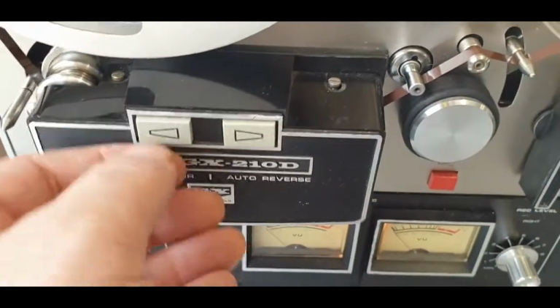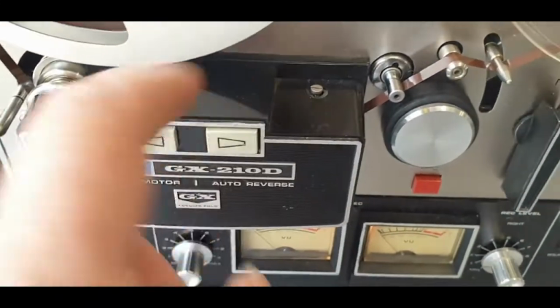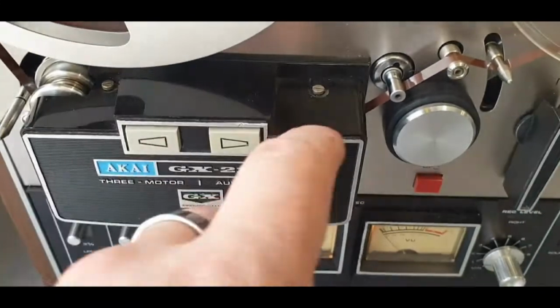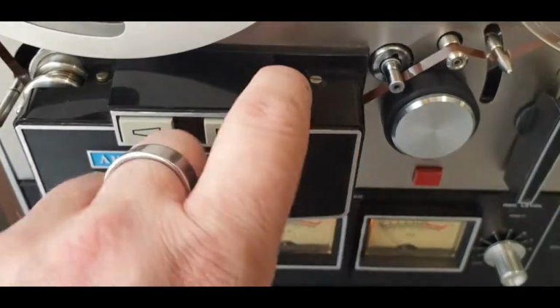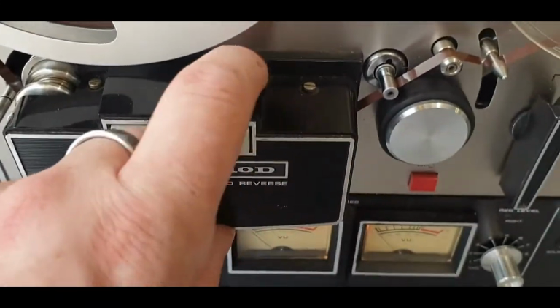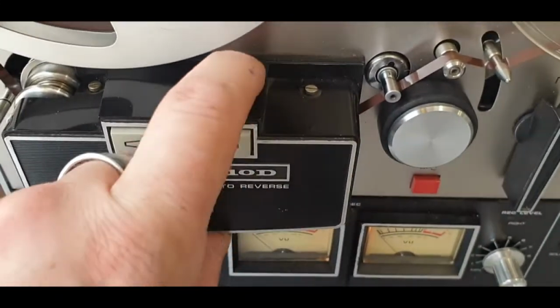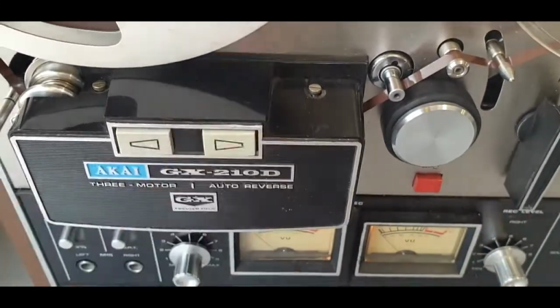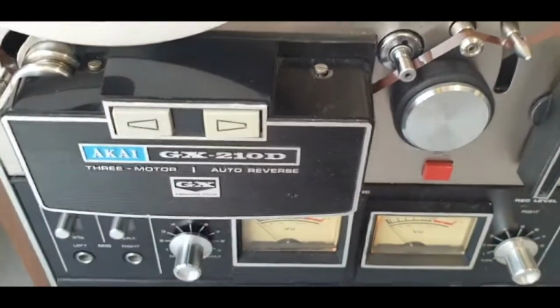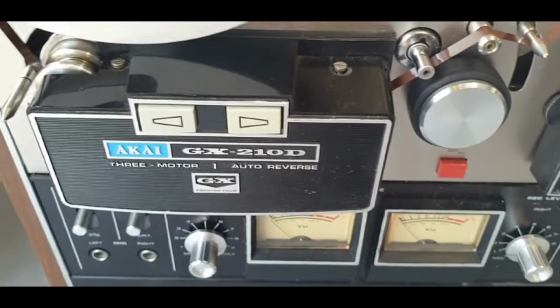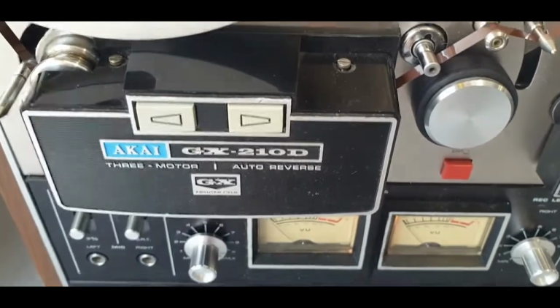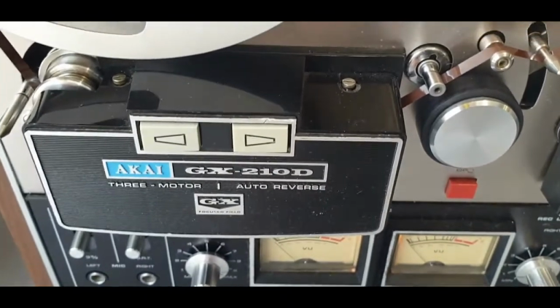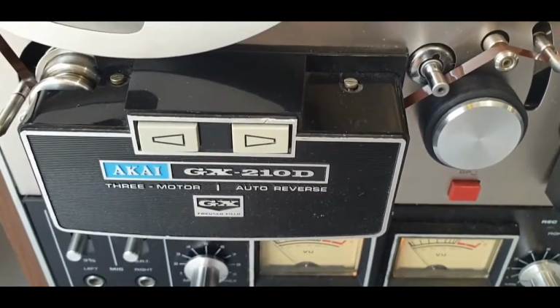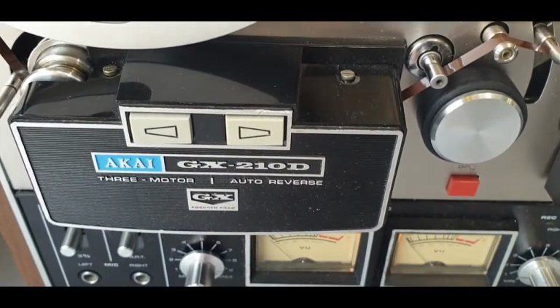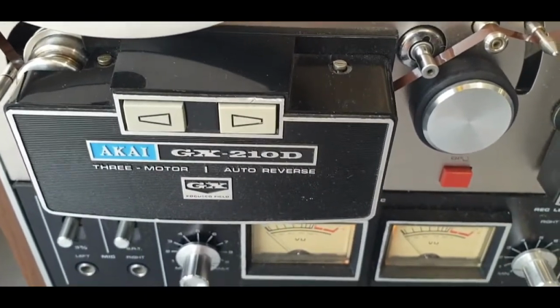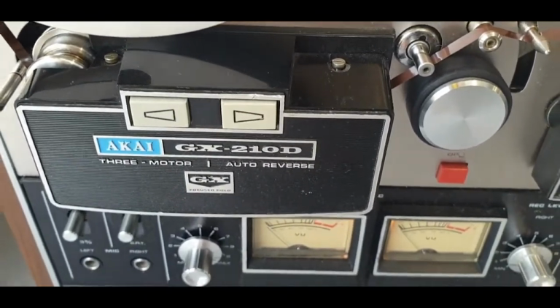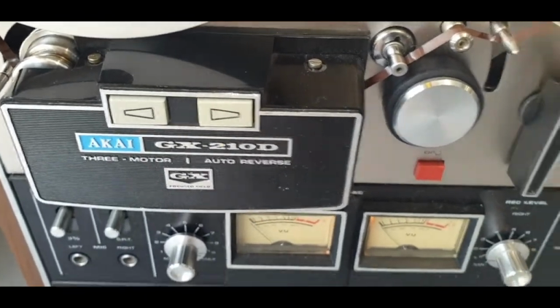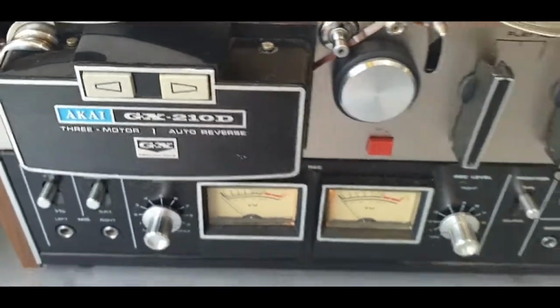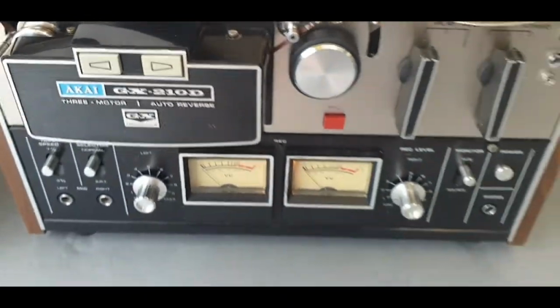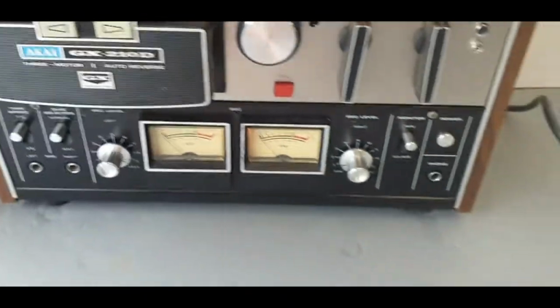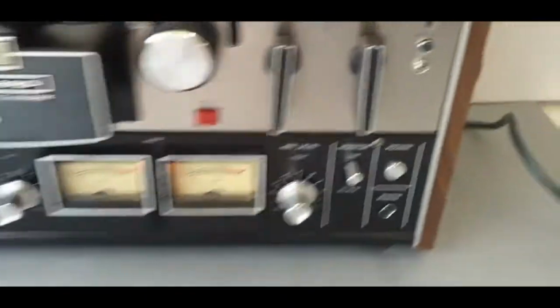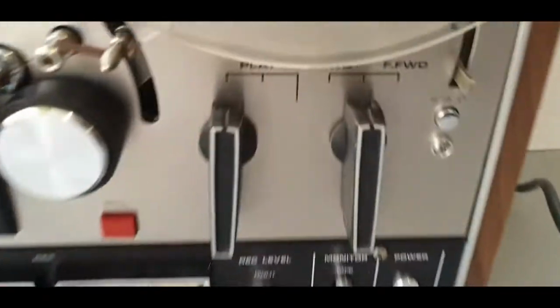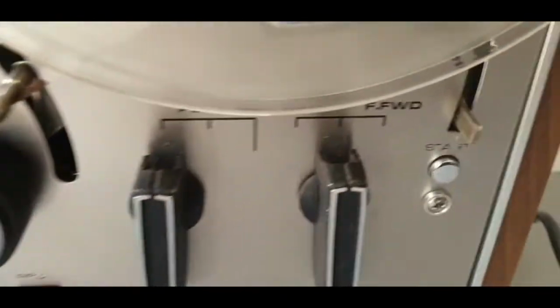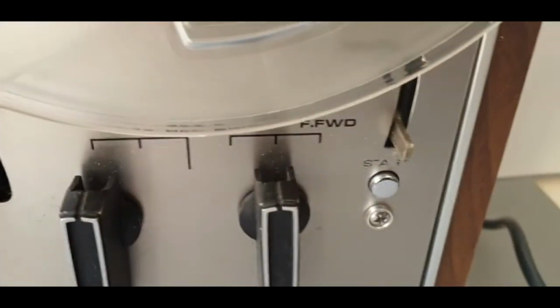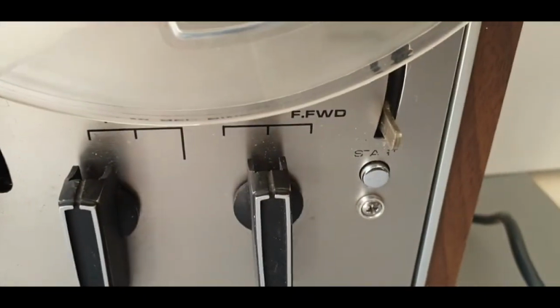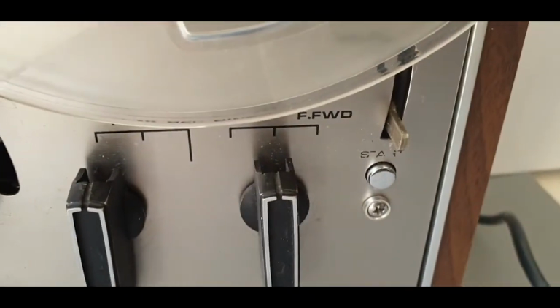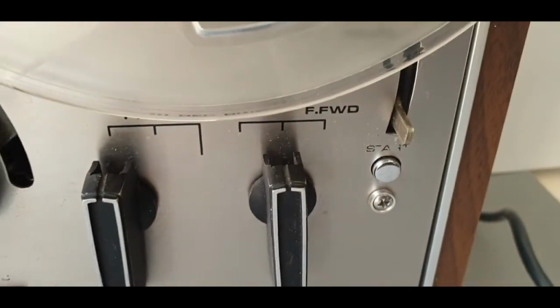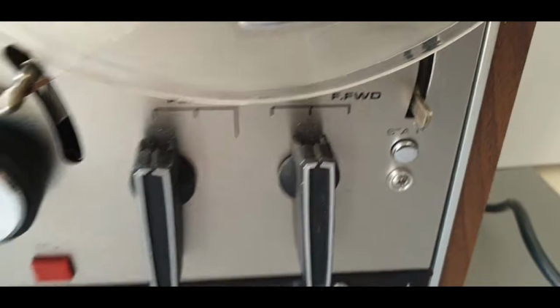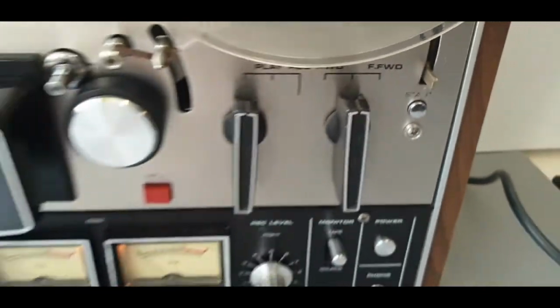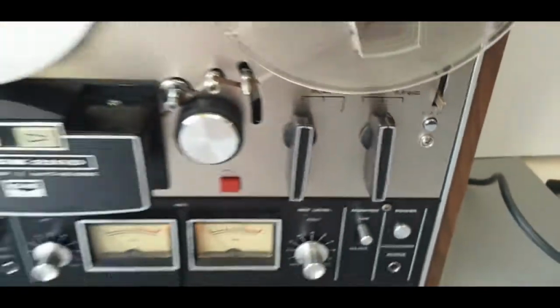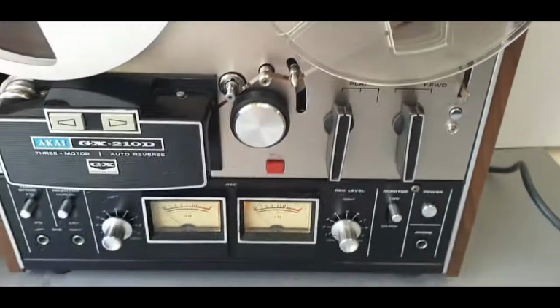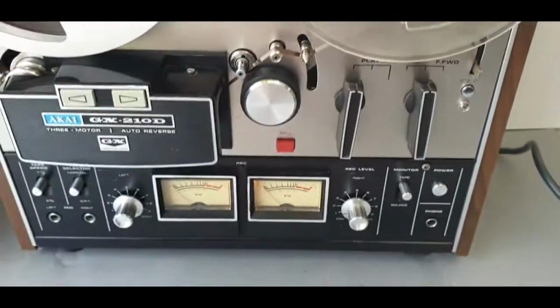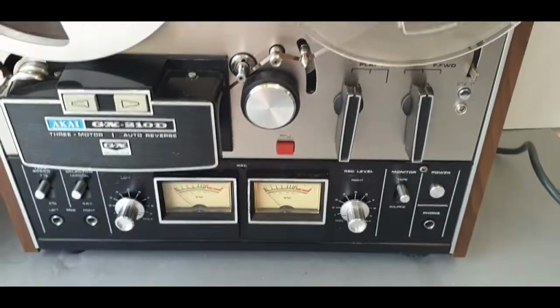The mechanism has been taken out from the auto reverse and the slider knob there is missing. Apart from that, it sounds really good.